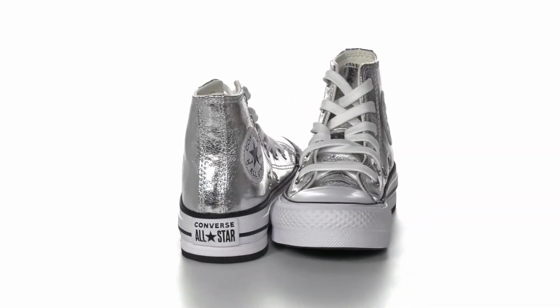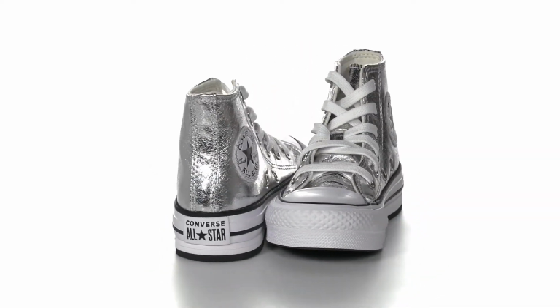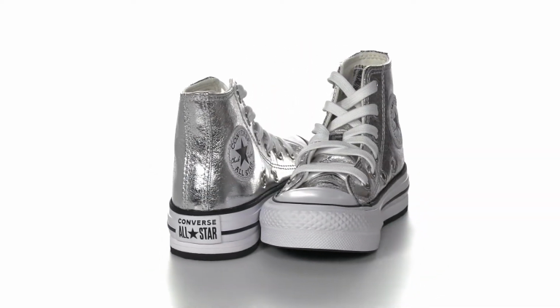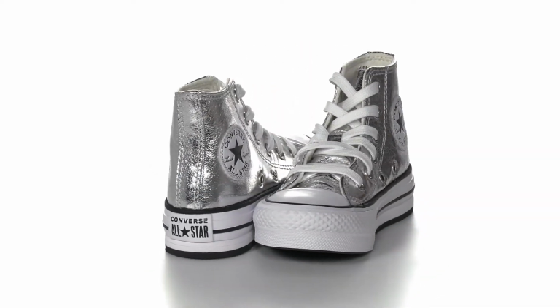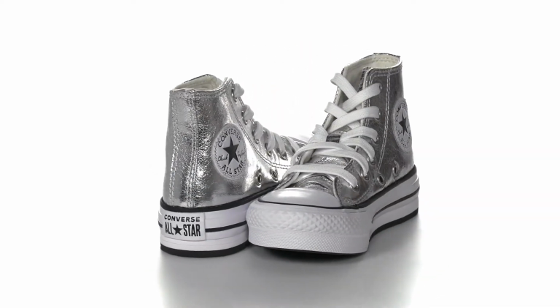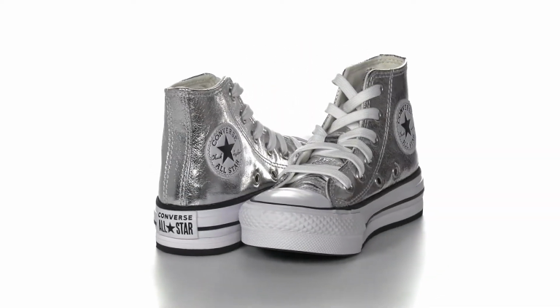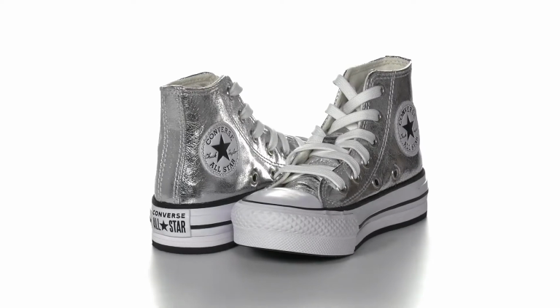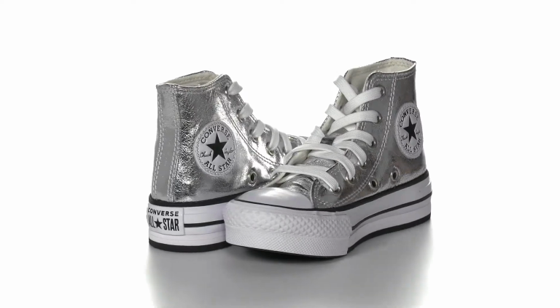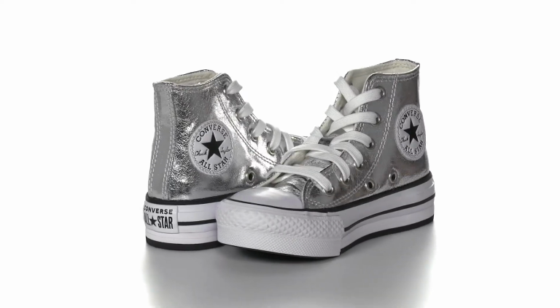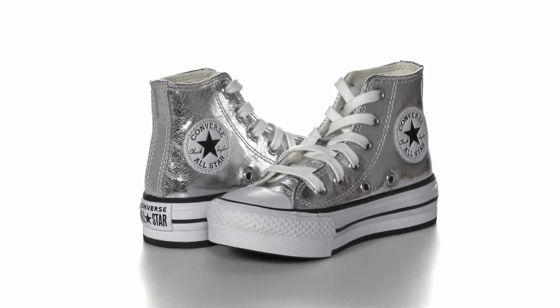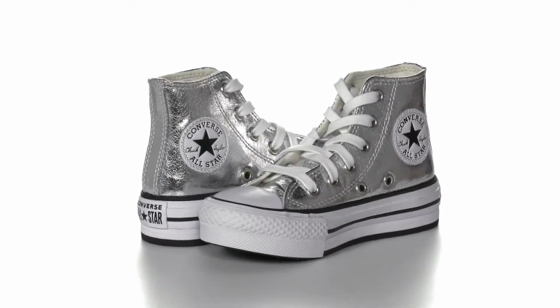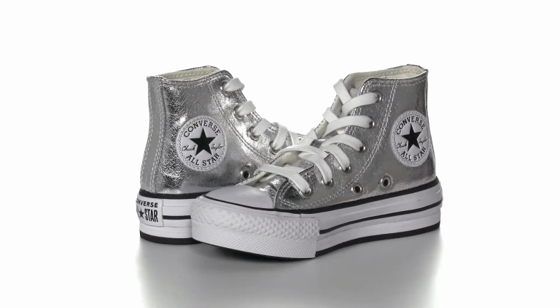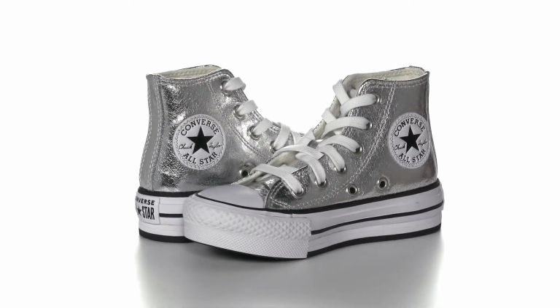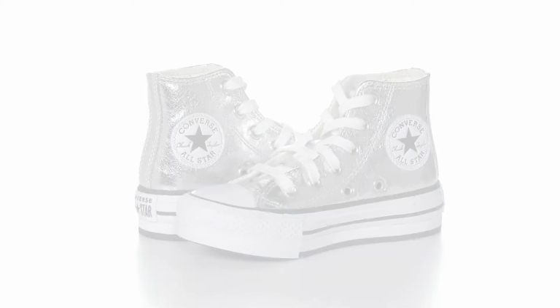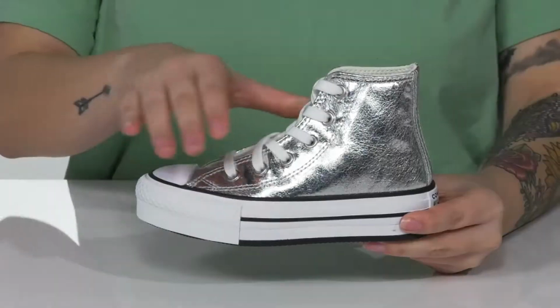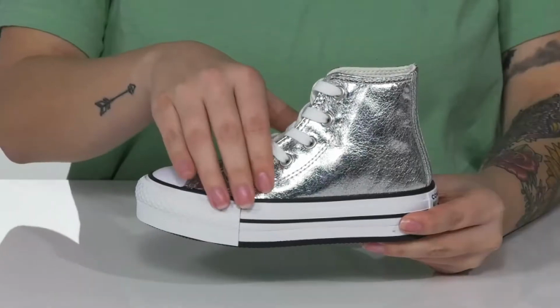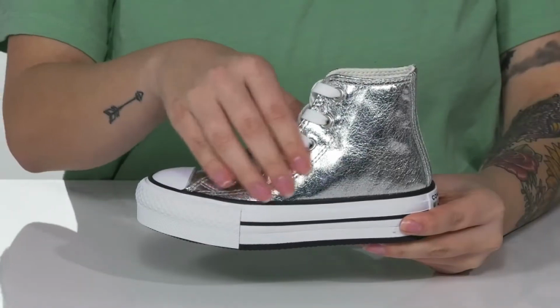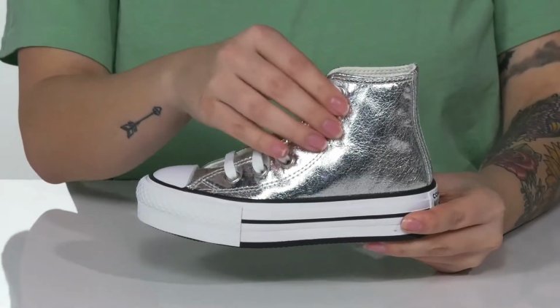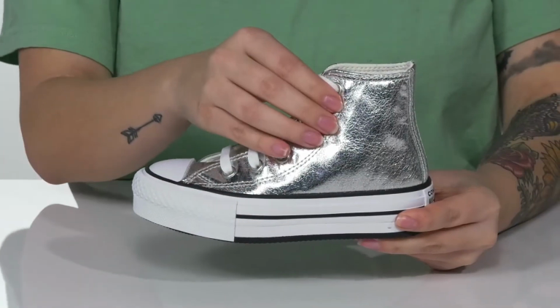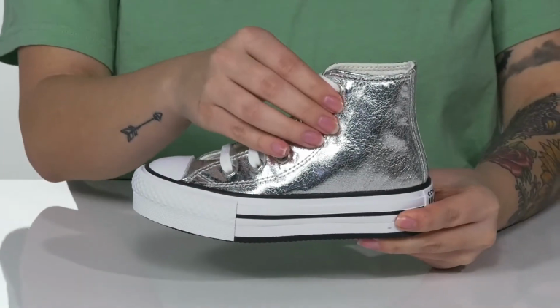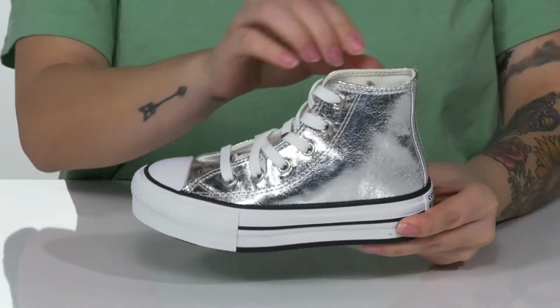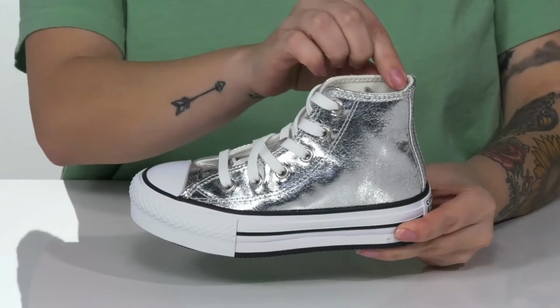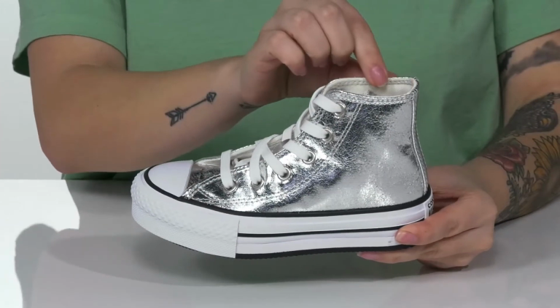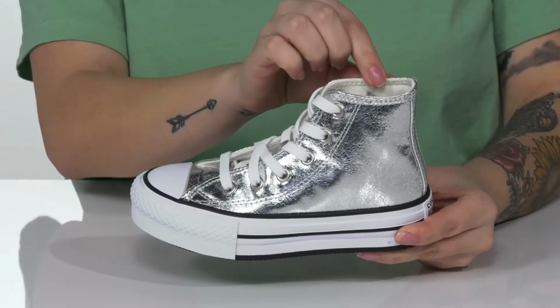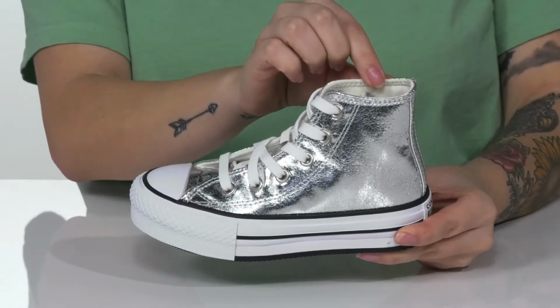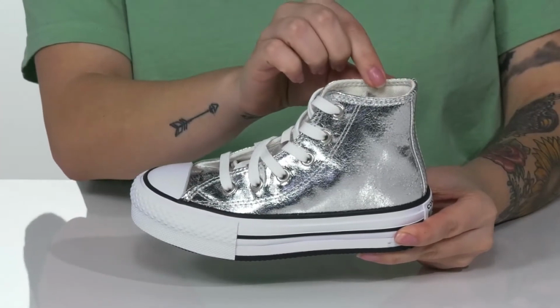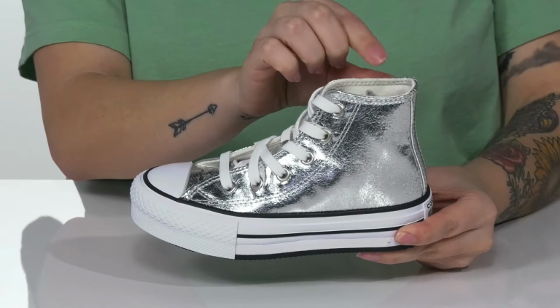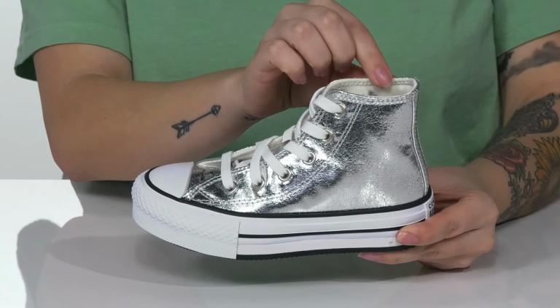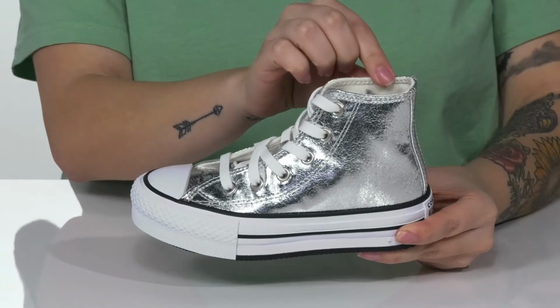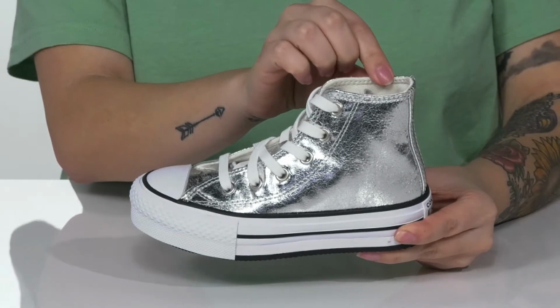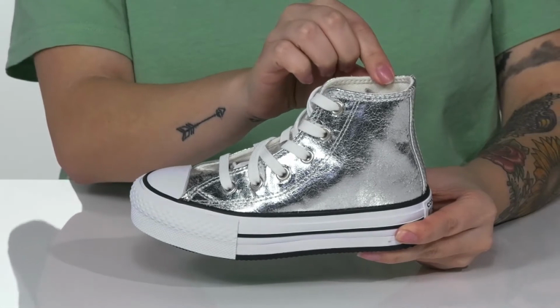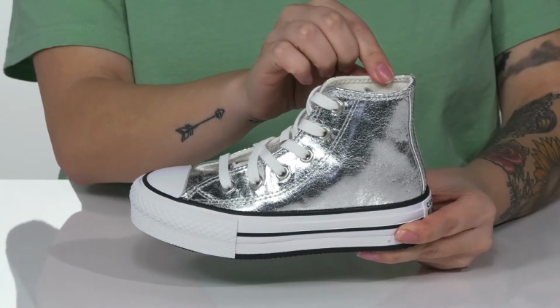Your kid is sure to shine in these sweet high-top sneakers. They have a synthetic upper with a textile inner lining and a padded footbed for comfort.